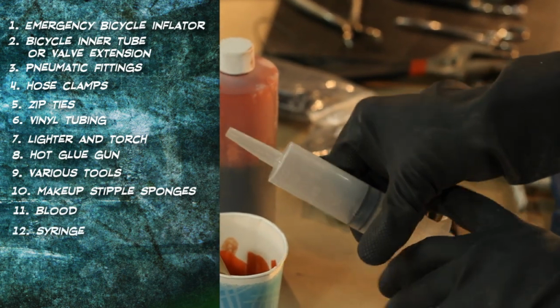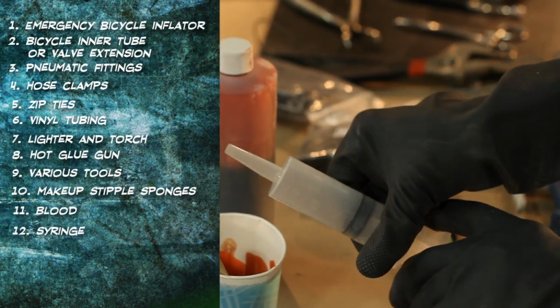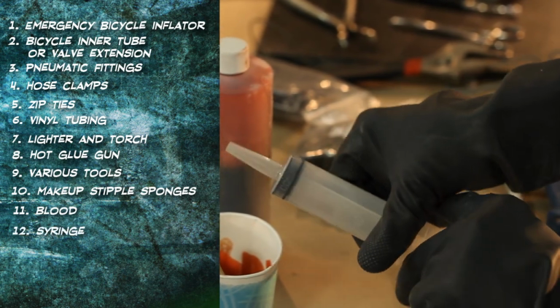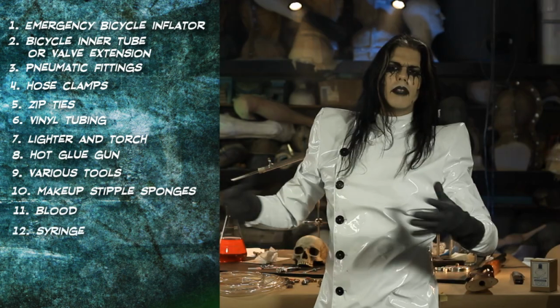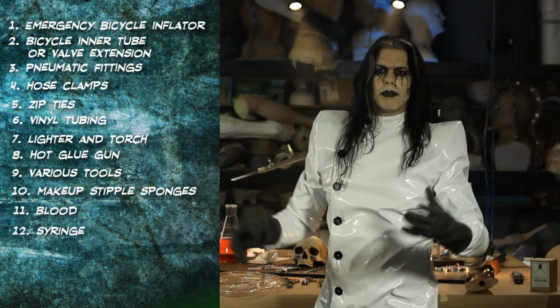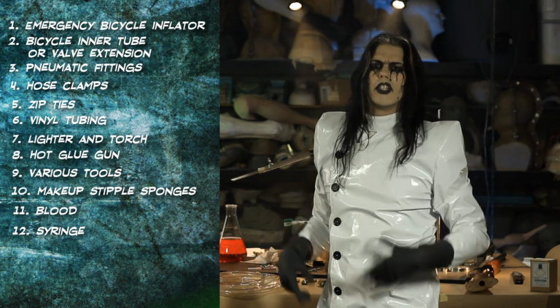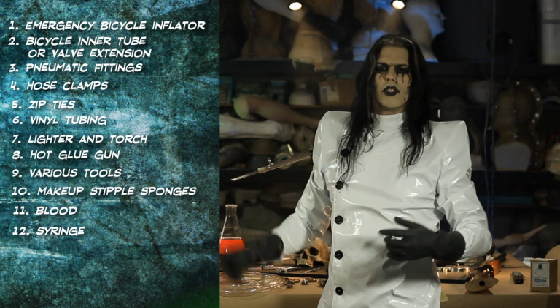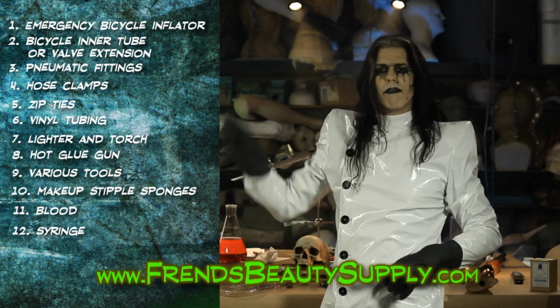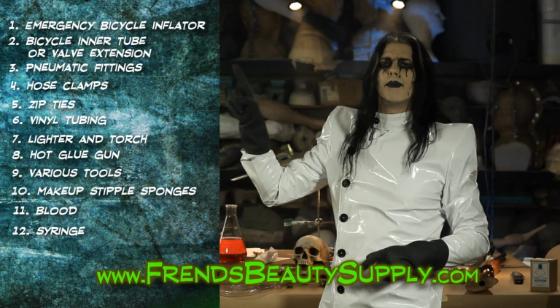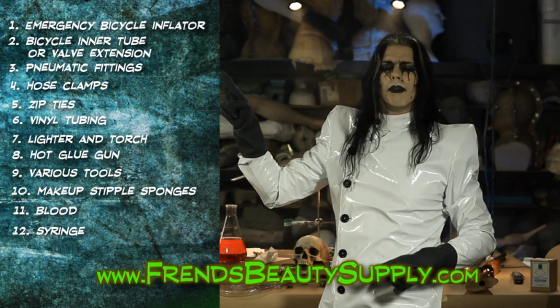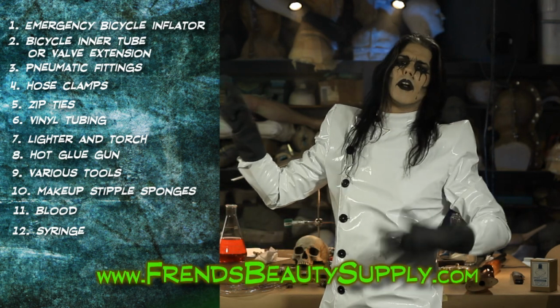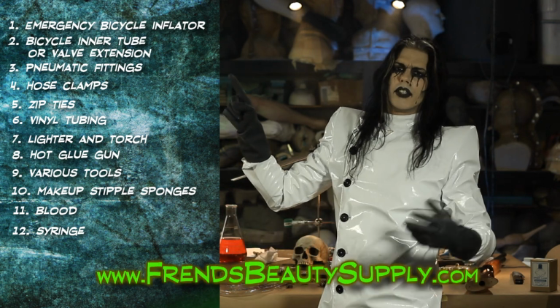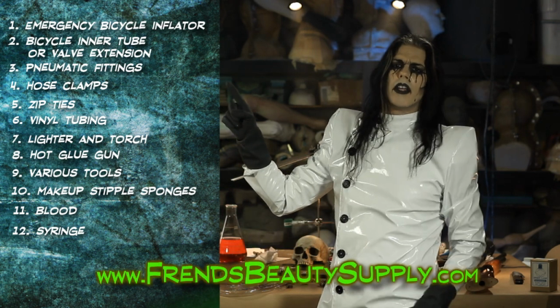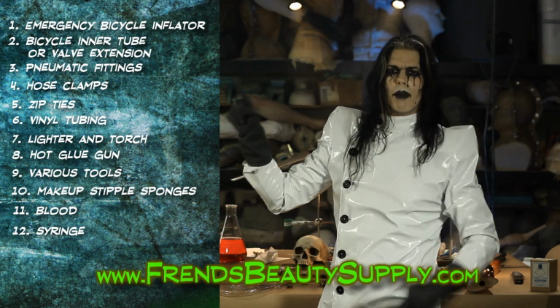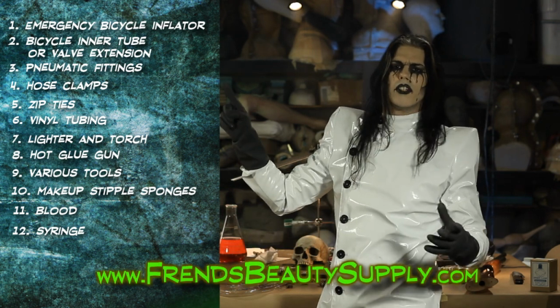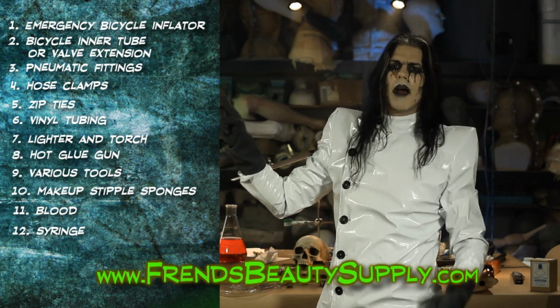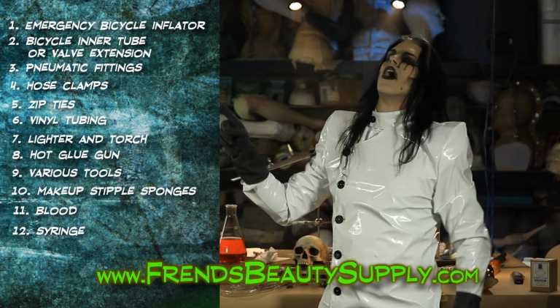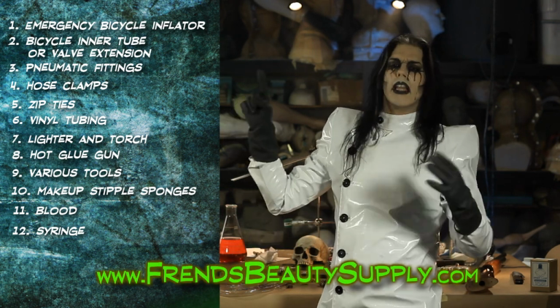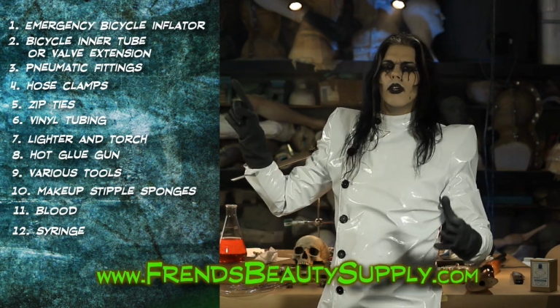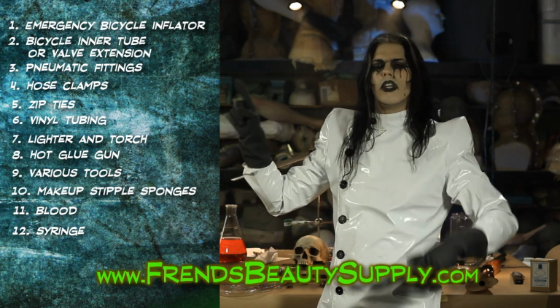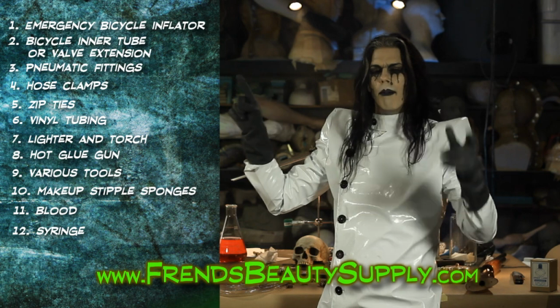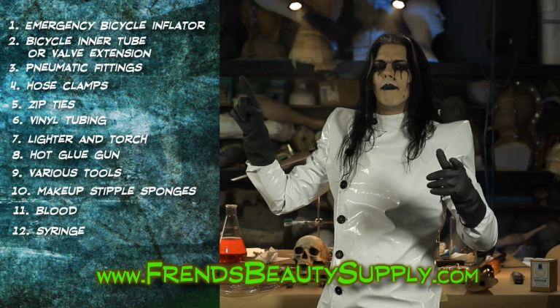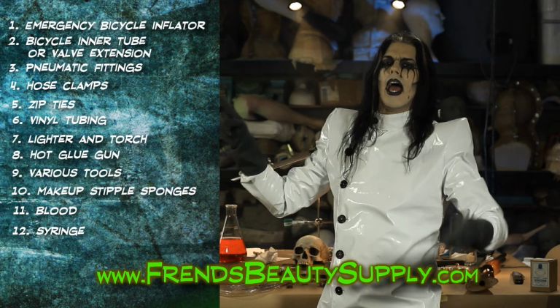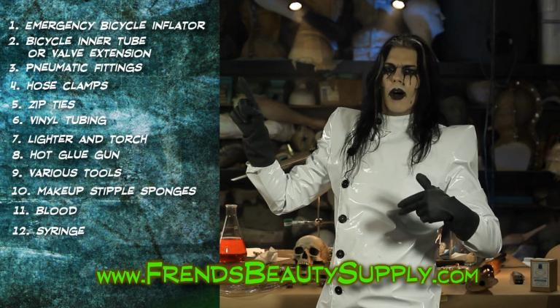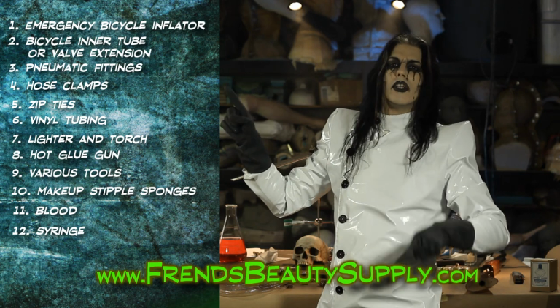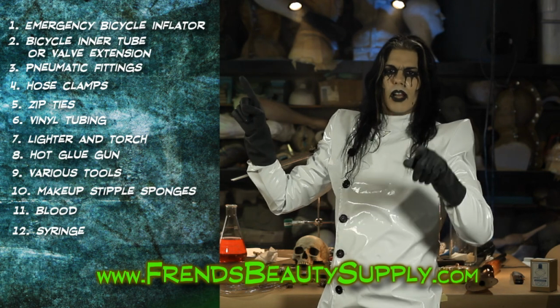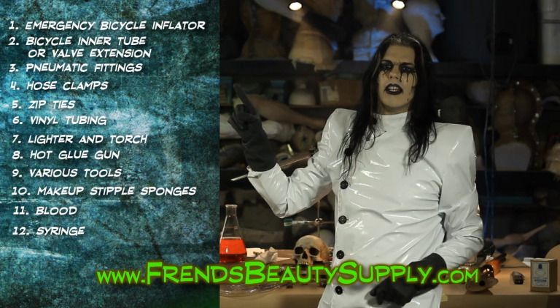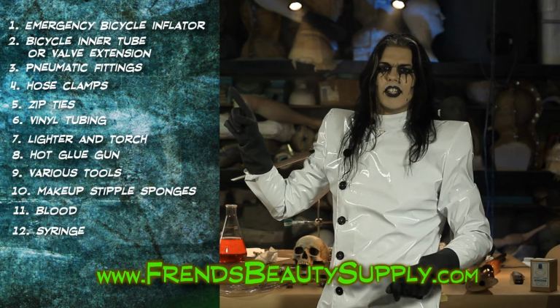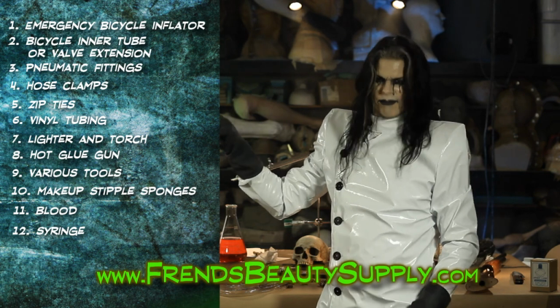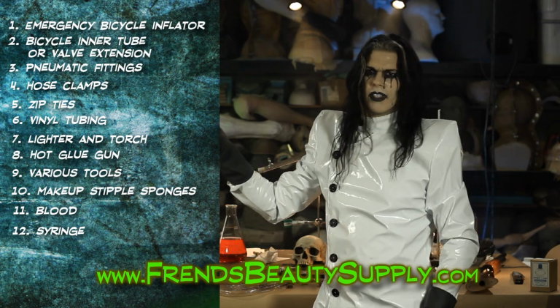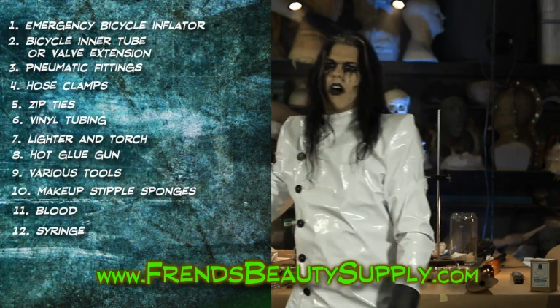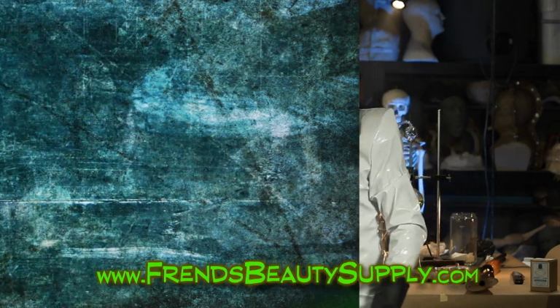You can get the blood, the makeup sponges, and the syringe at Friends Beauty Supply. They're a proud sponsor of the Monster Lab — we'd like you to help them help us, so tell them Rallis sent you. On to the build.